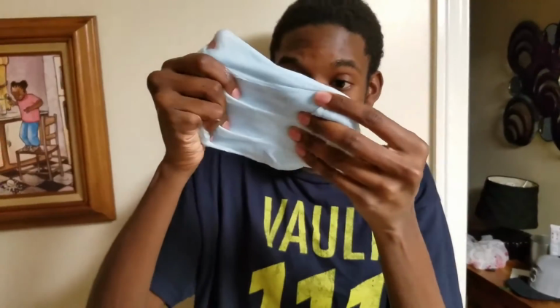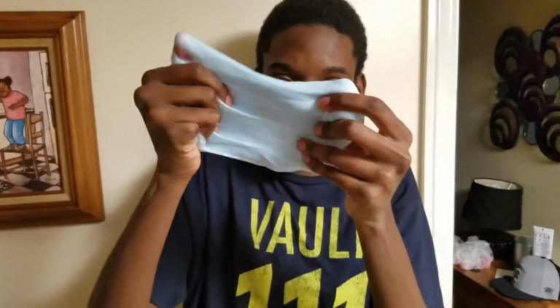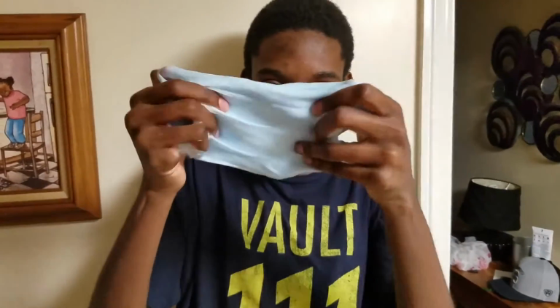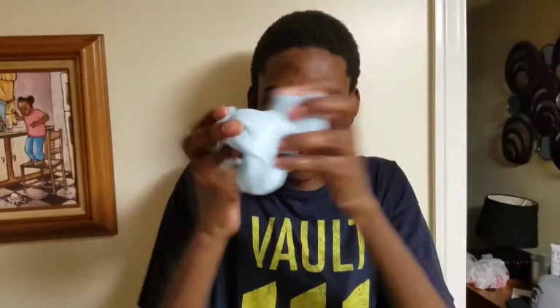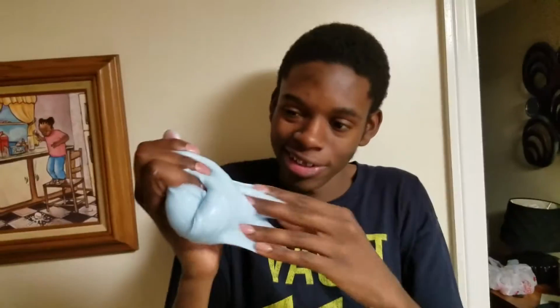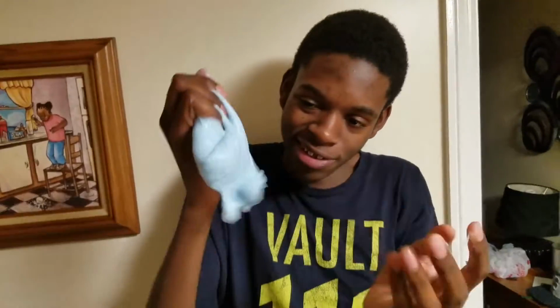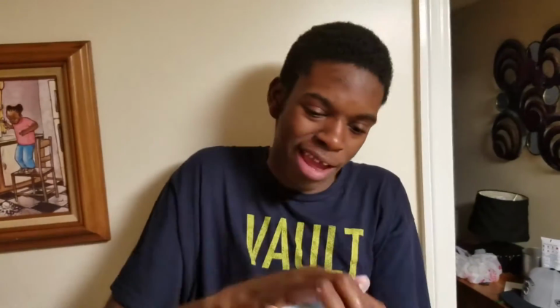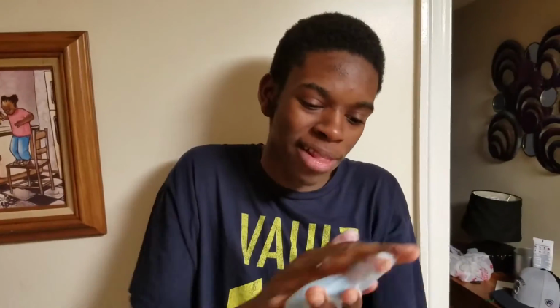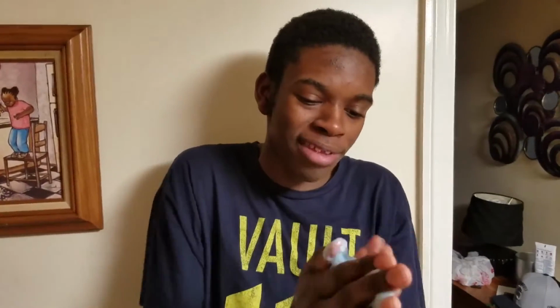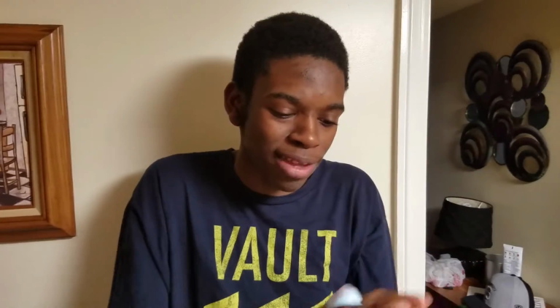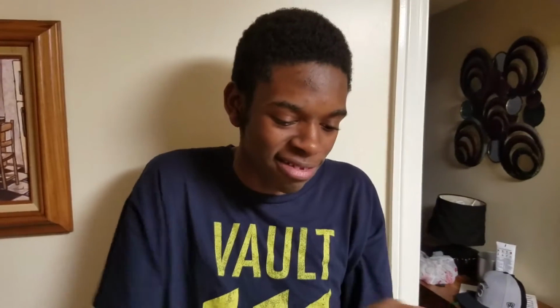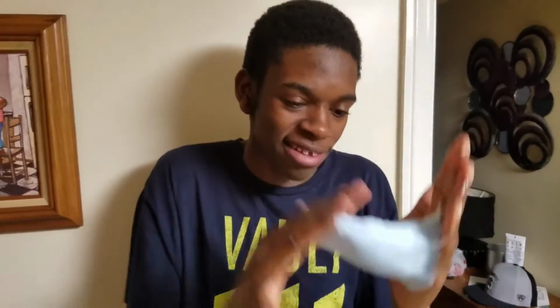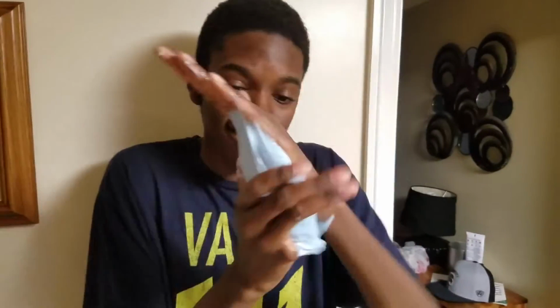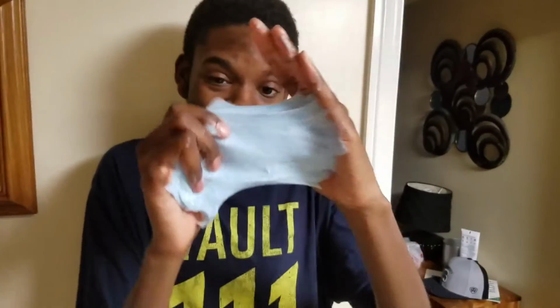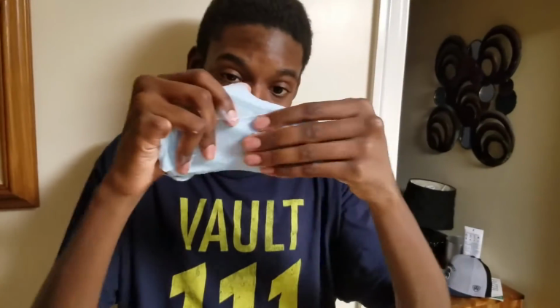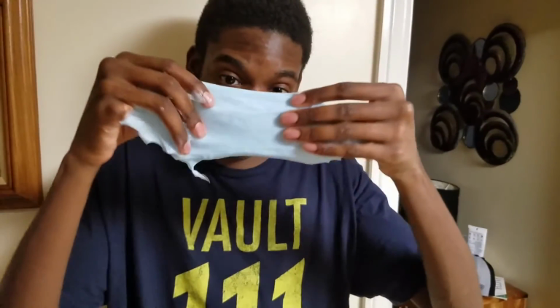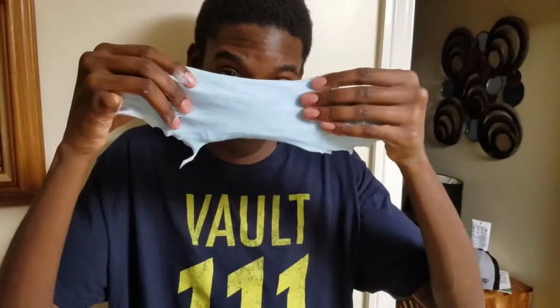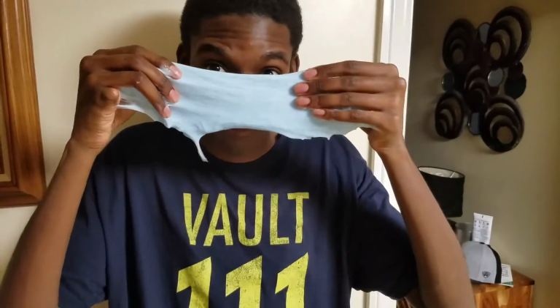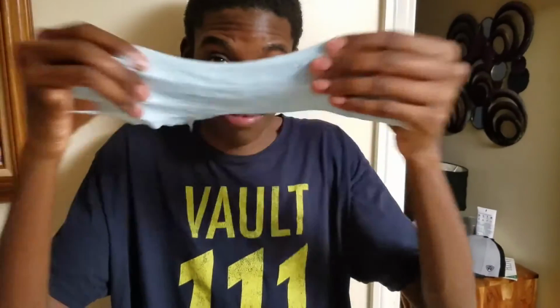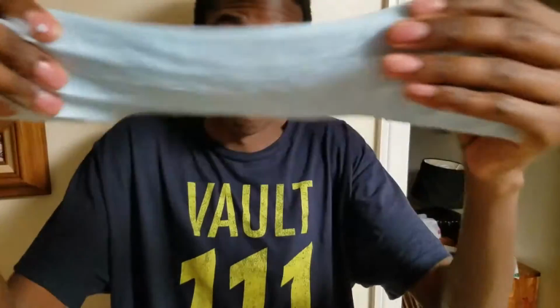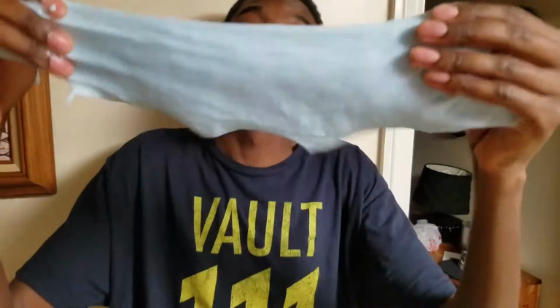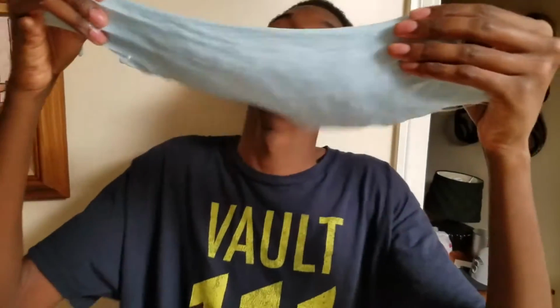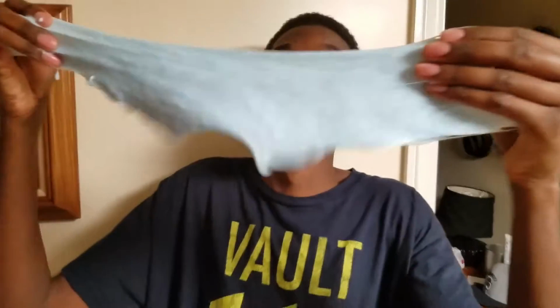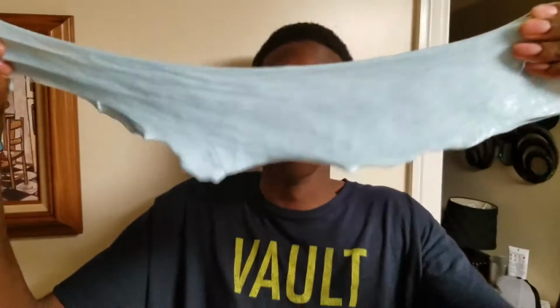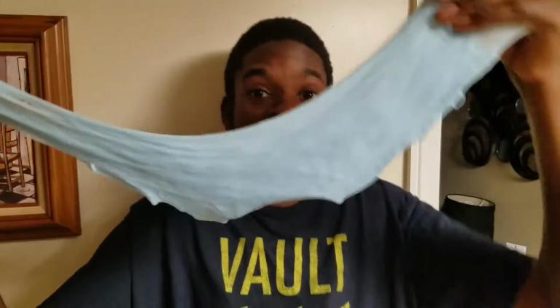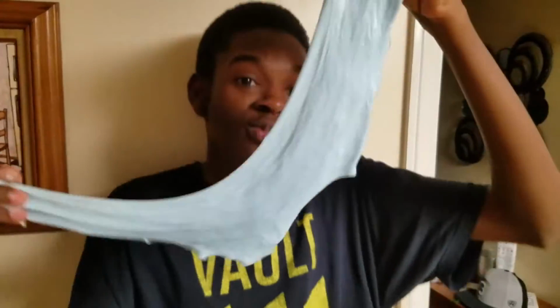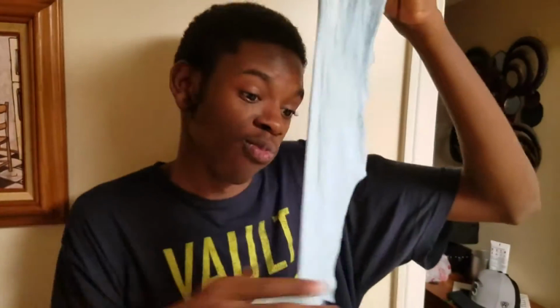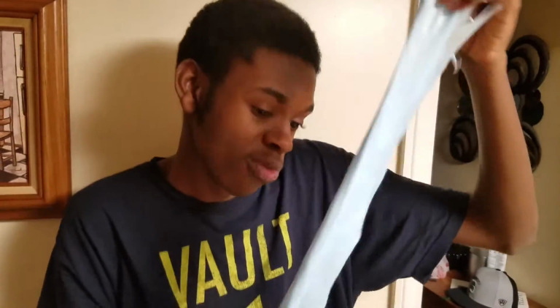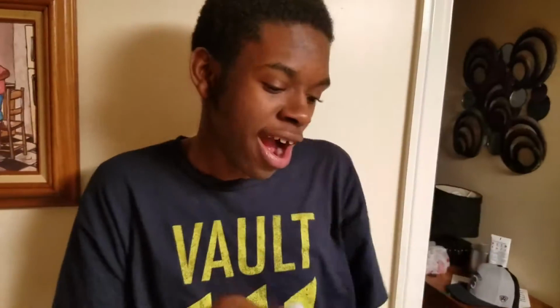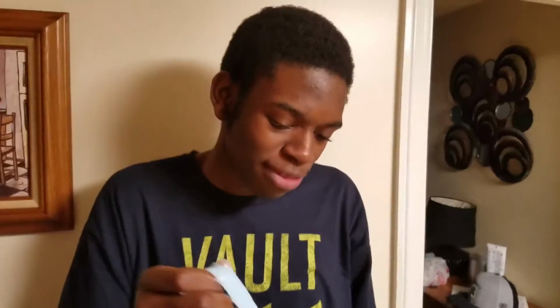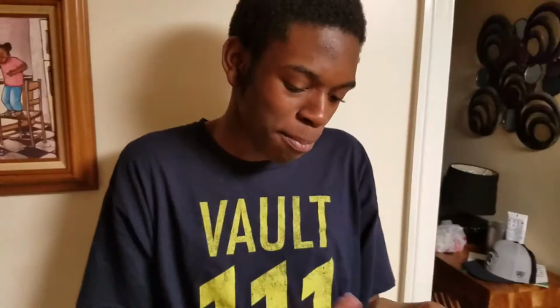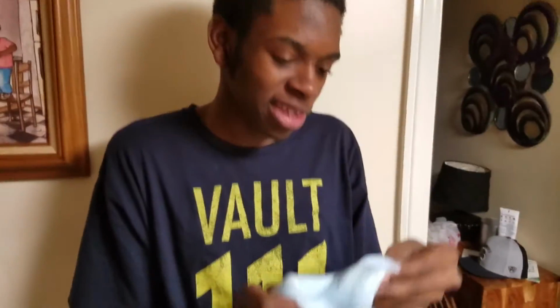Oh, it's so cool! It made my hand look sticky. I think we did it — I think we did it perfectly!